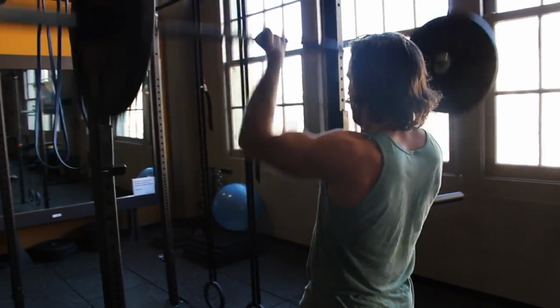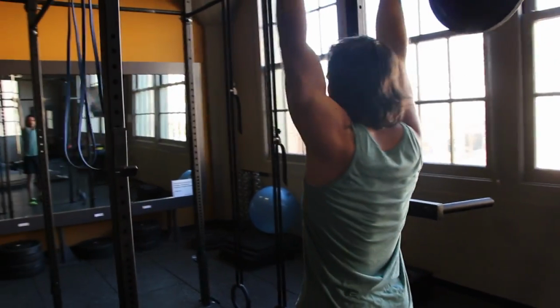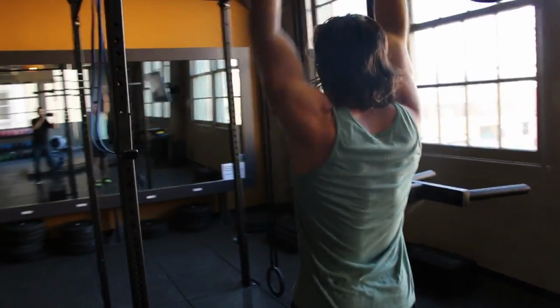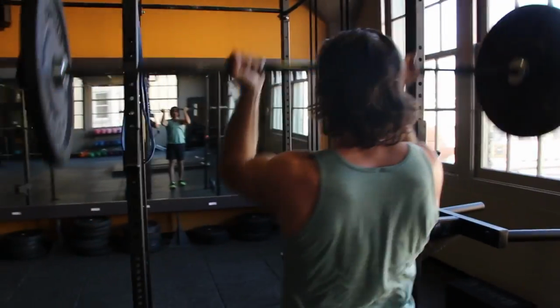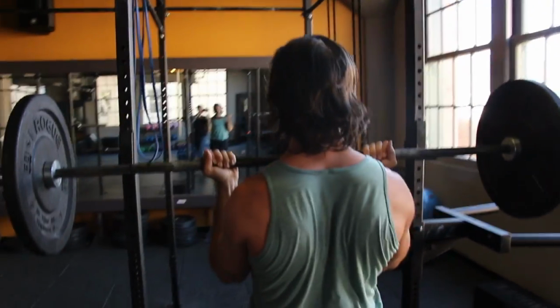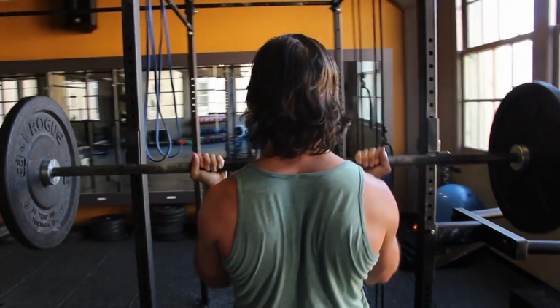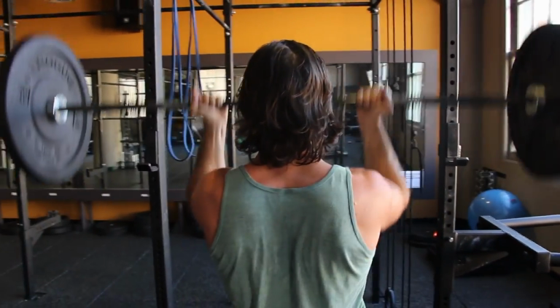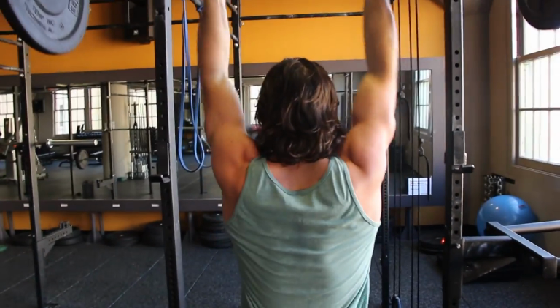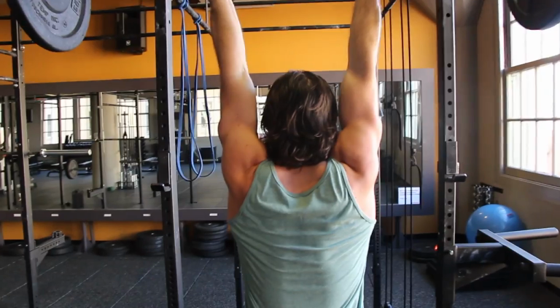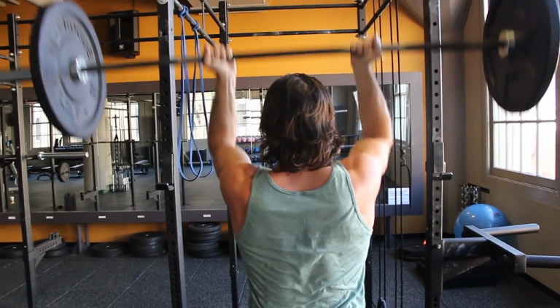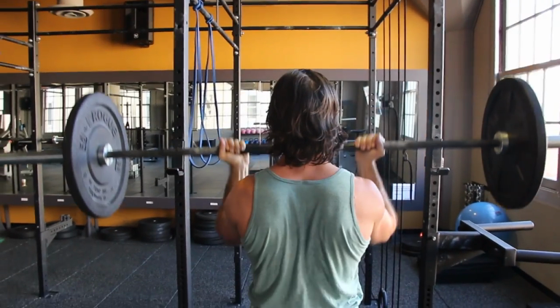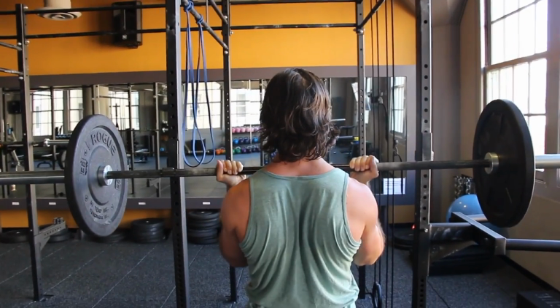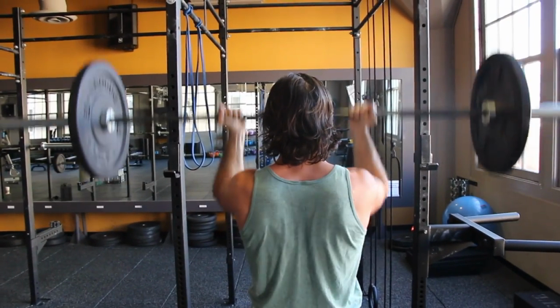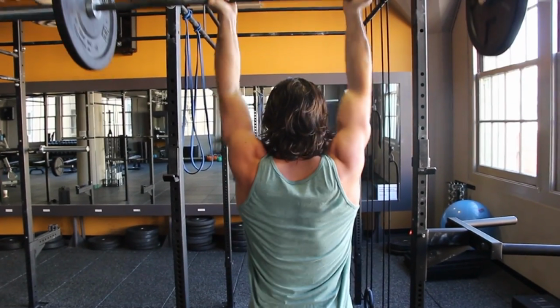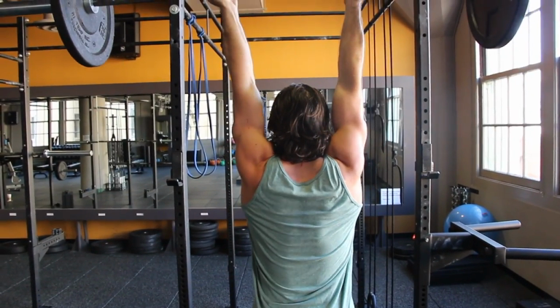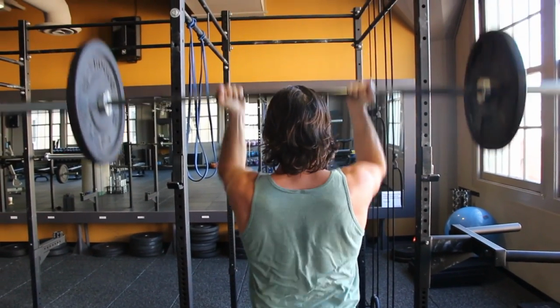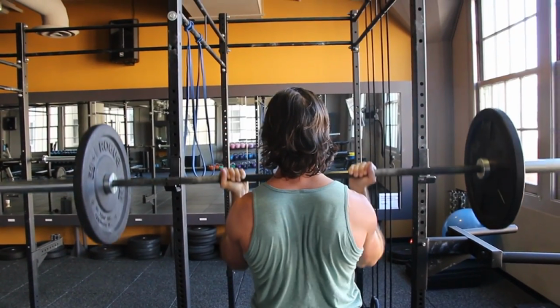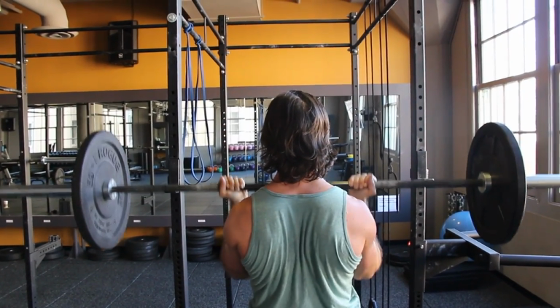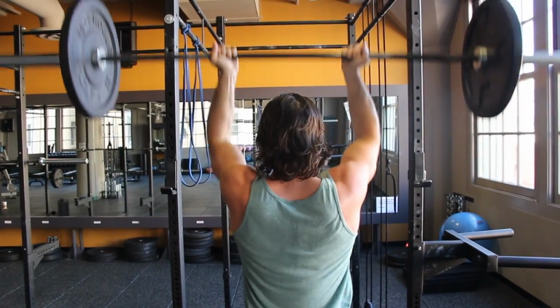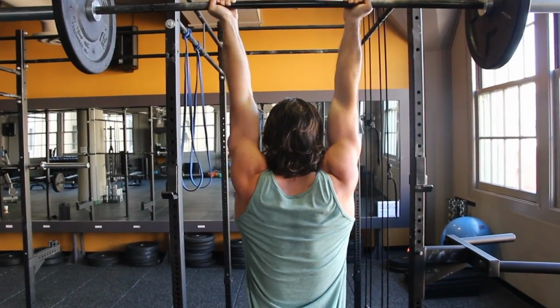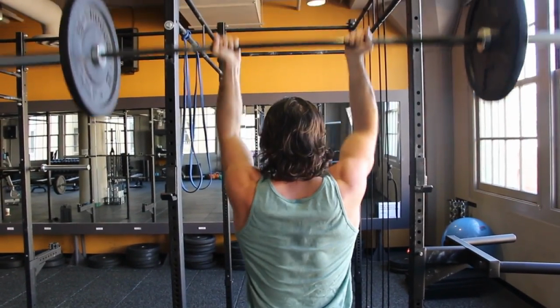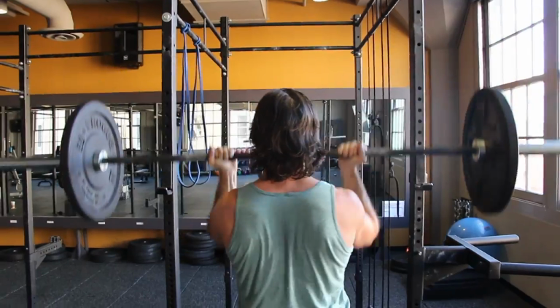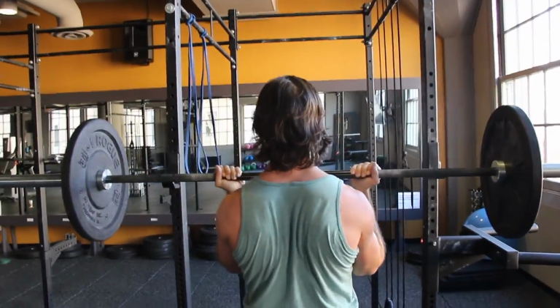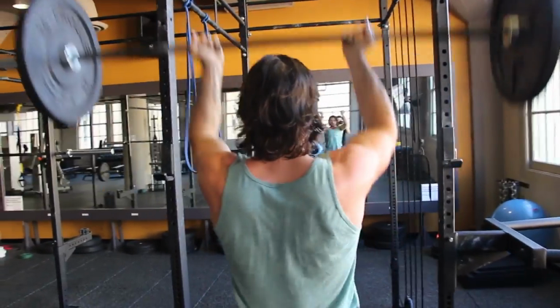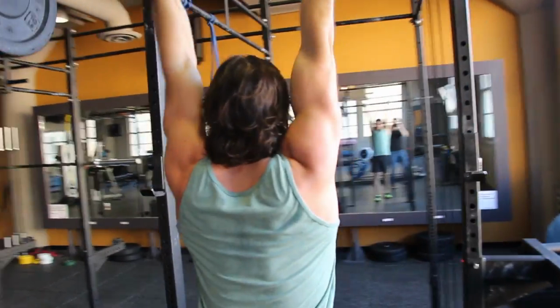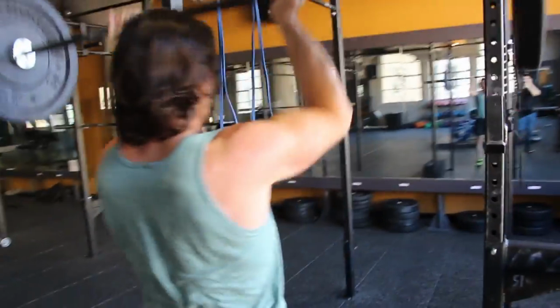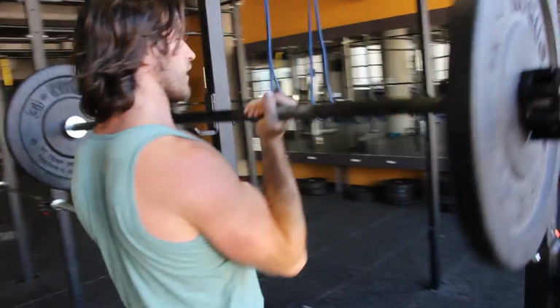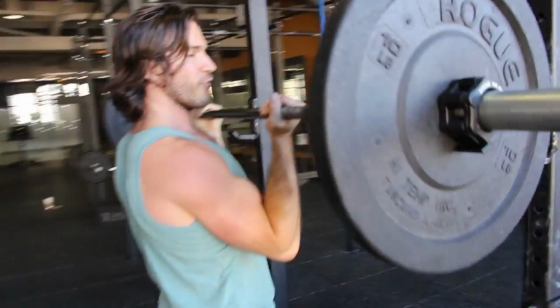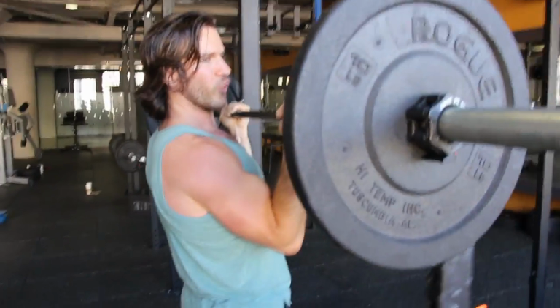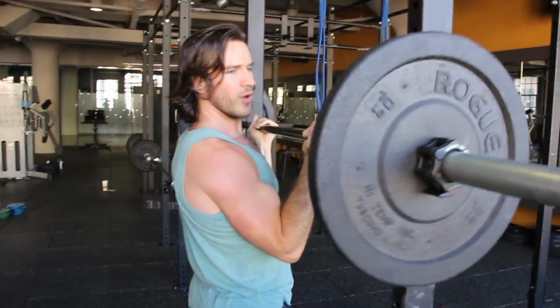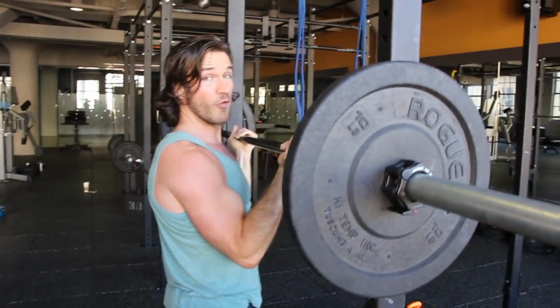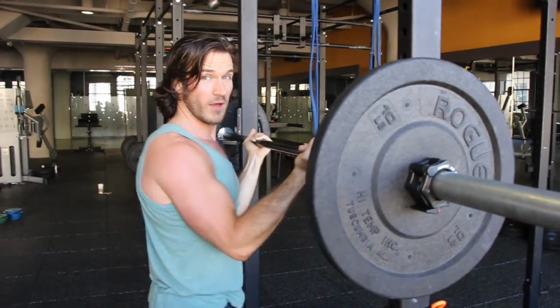So this is the shoulders, biceps, and upper chest that we're focusing on. And this is the reverse grip overhead press.